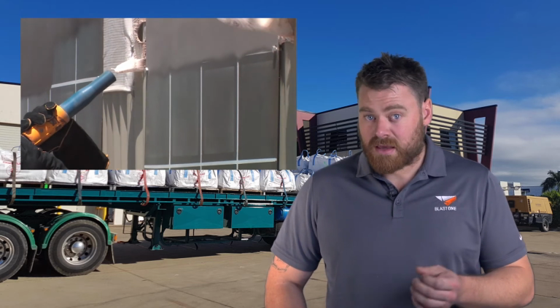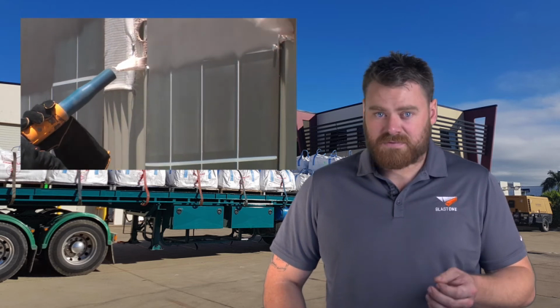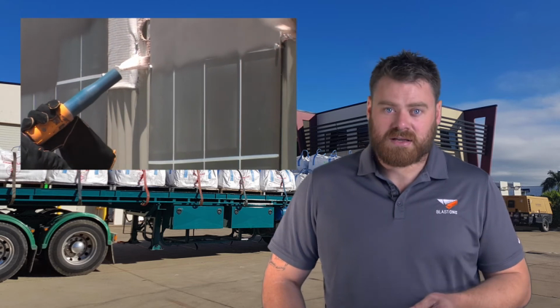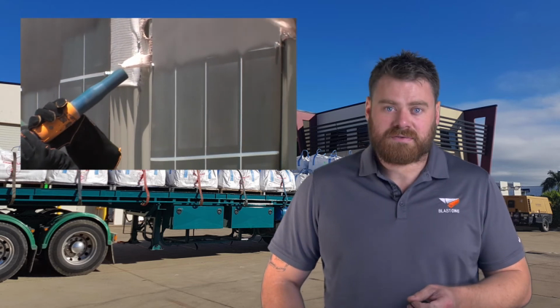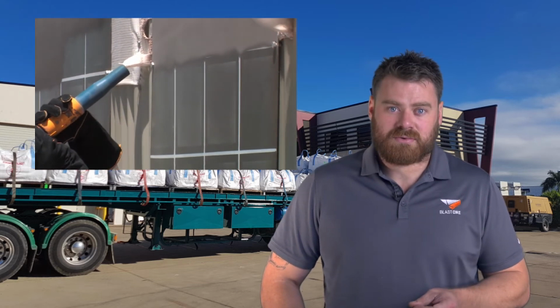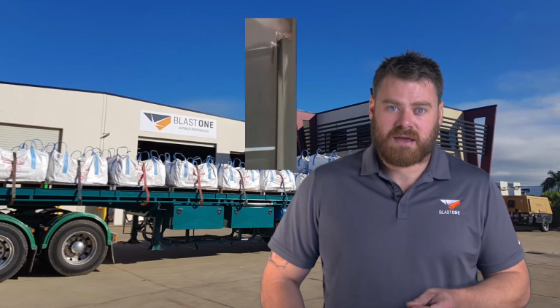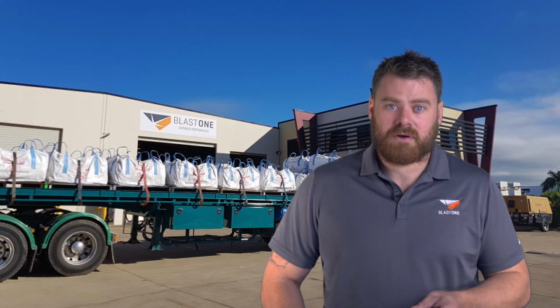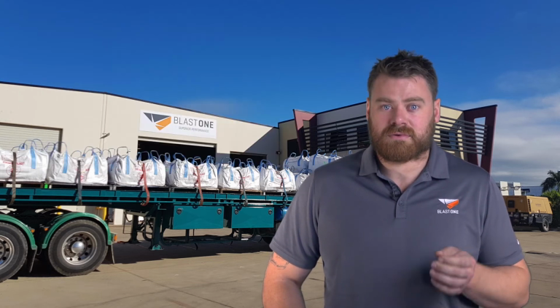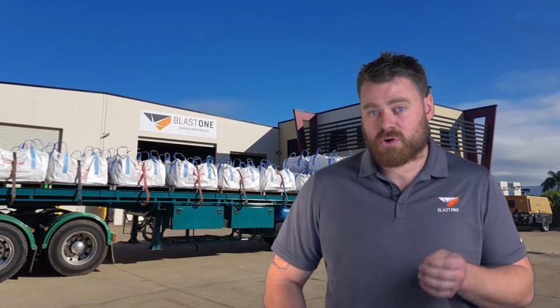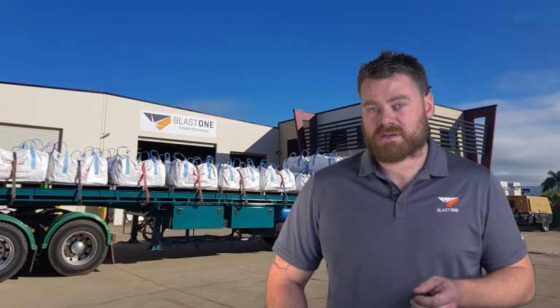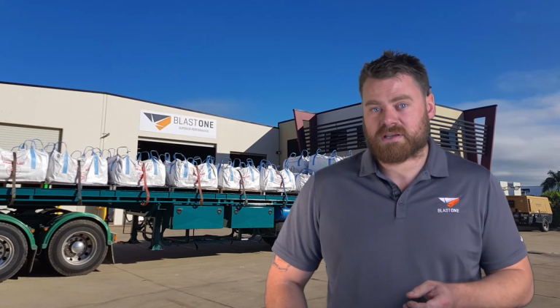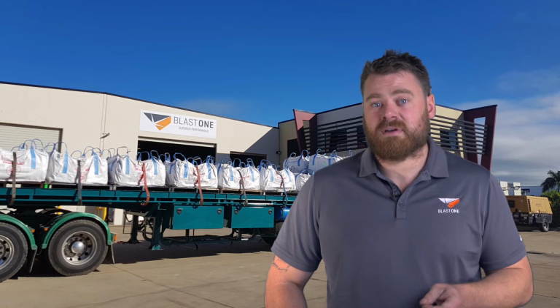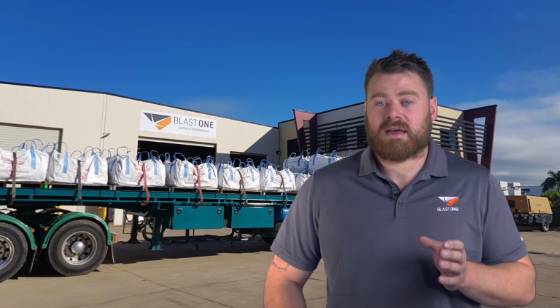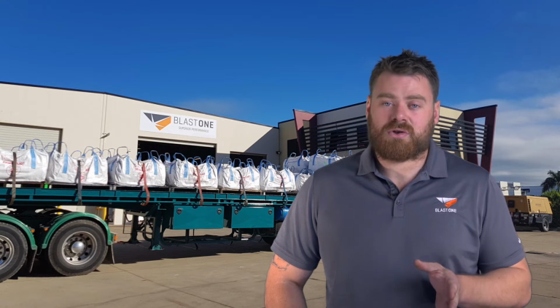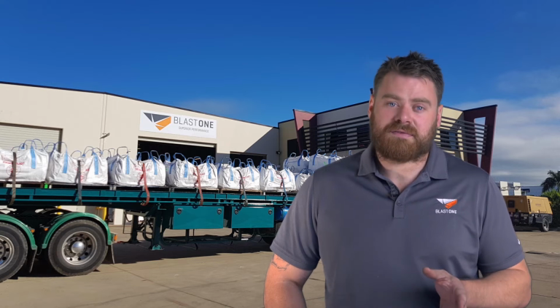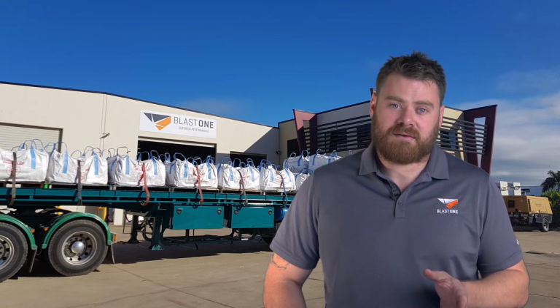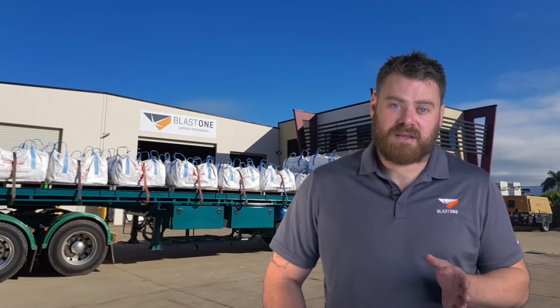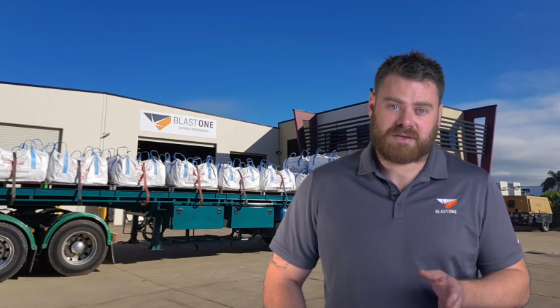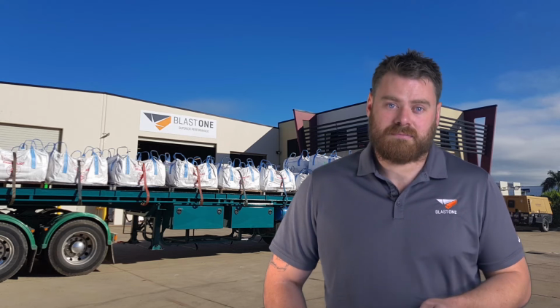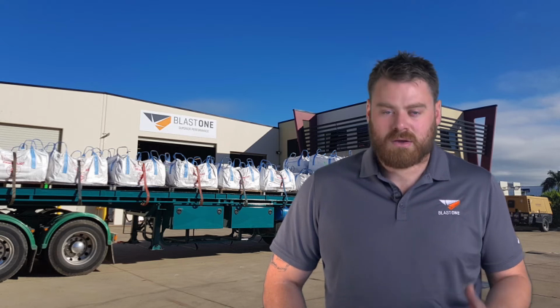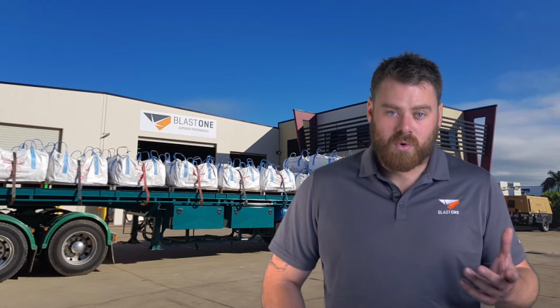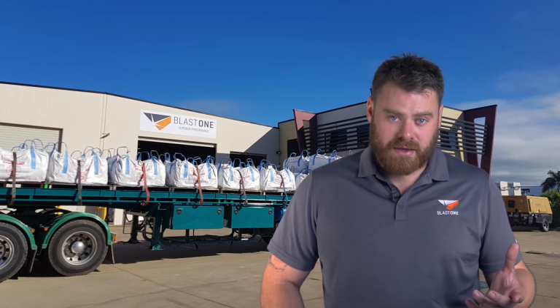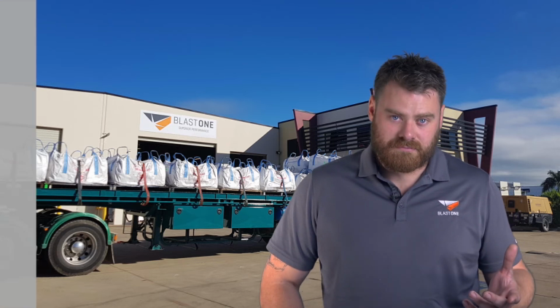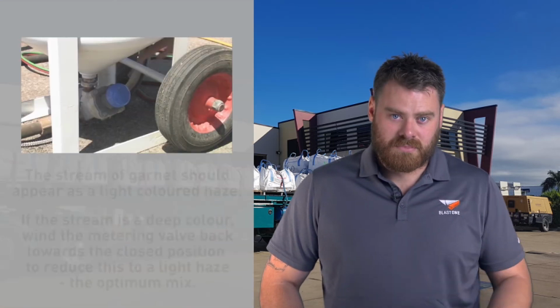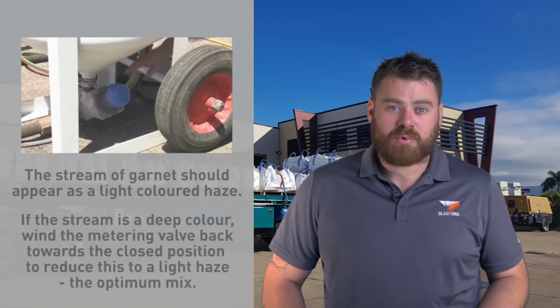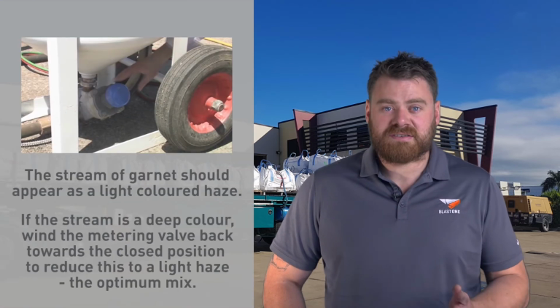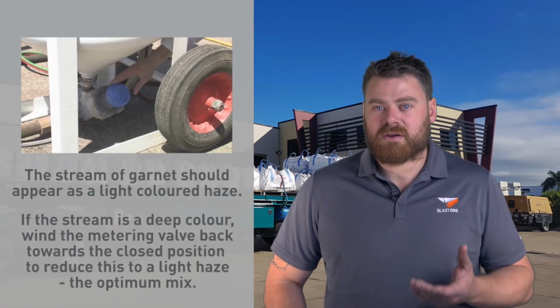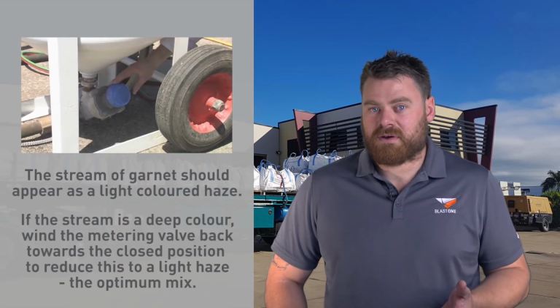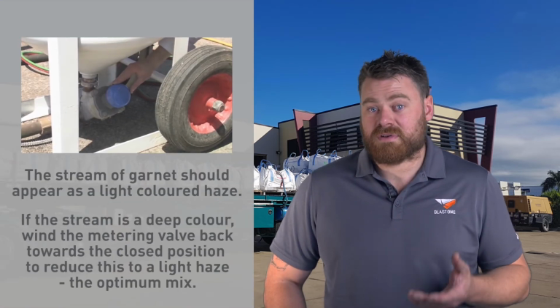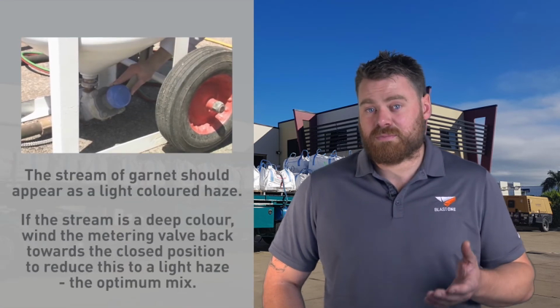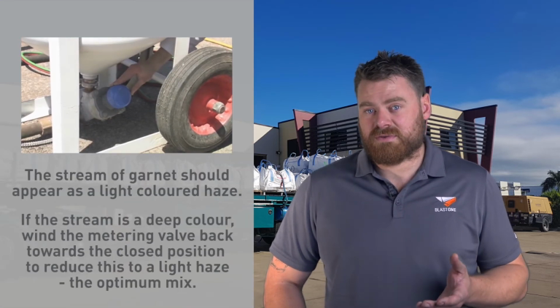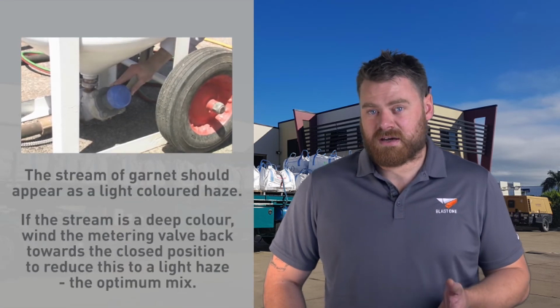If you see a lot of colour in the airflow, there is too much abrasive and not enough air in the mixture. Why? Your abrasive metering valve is open too far.